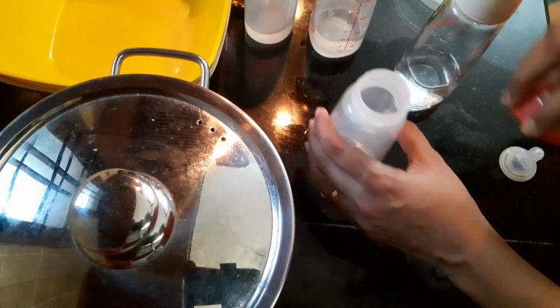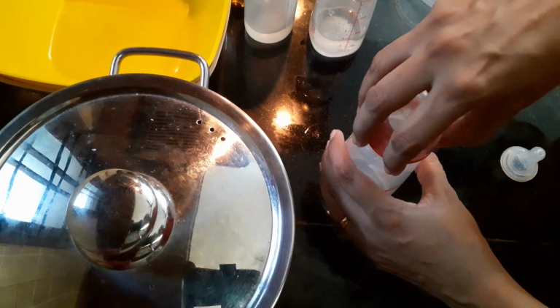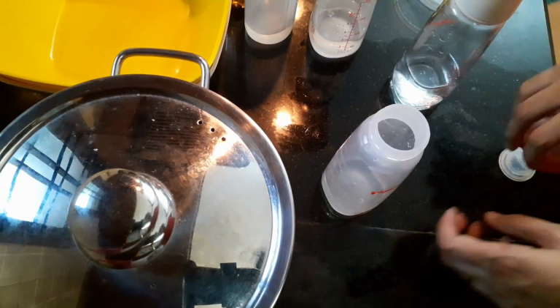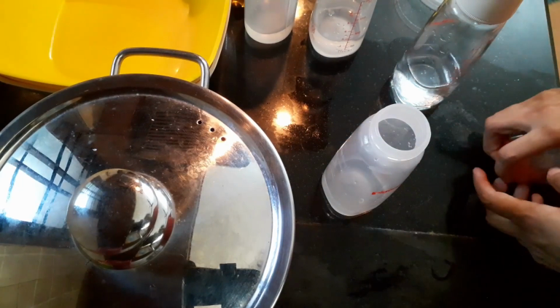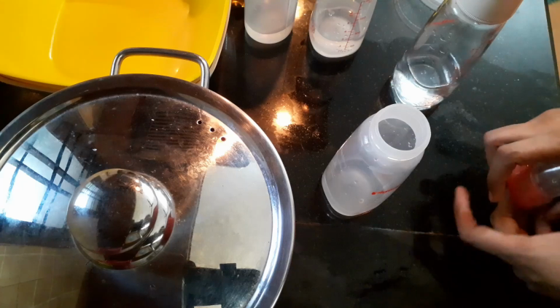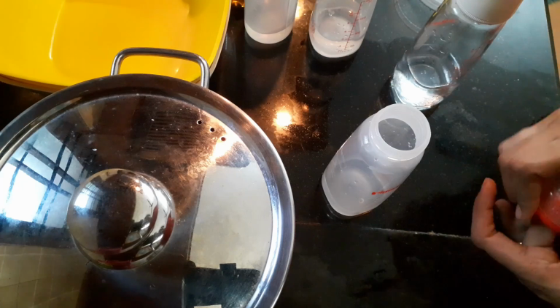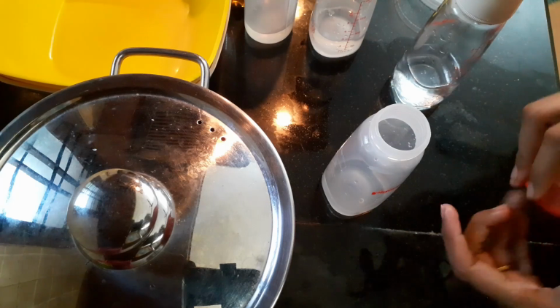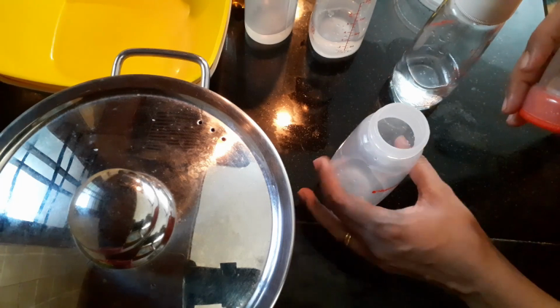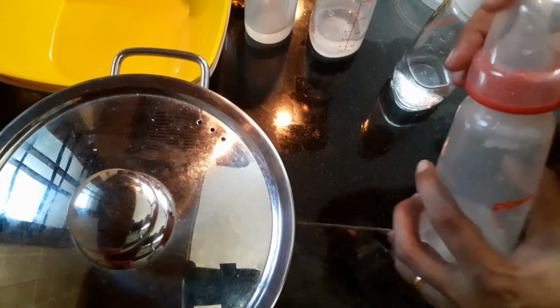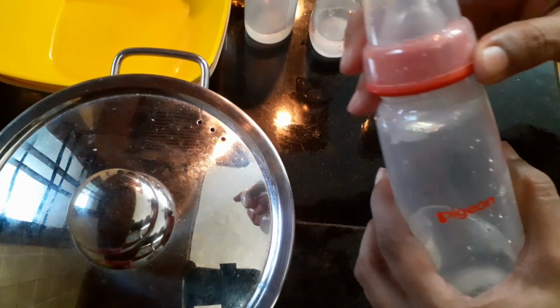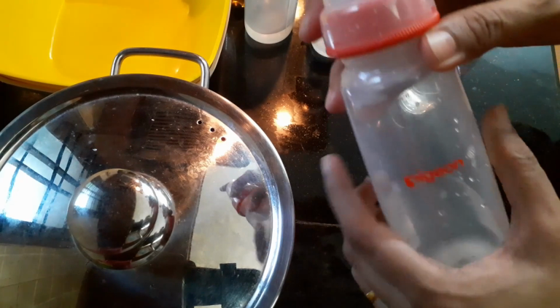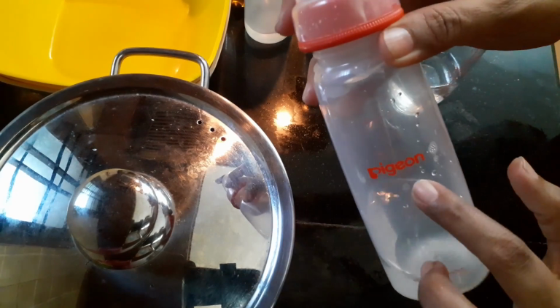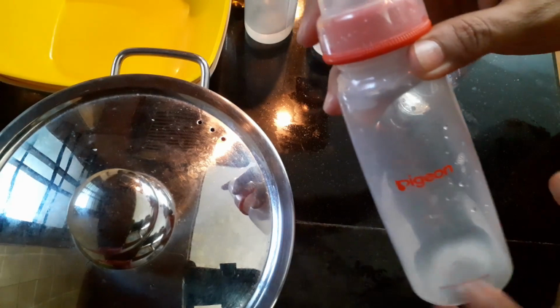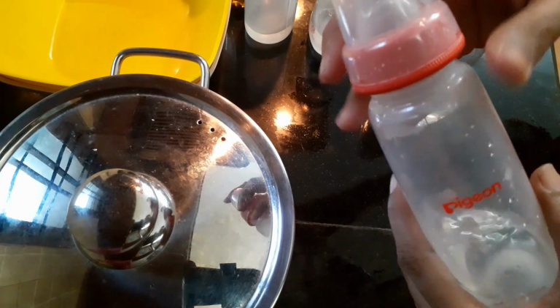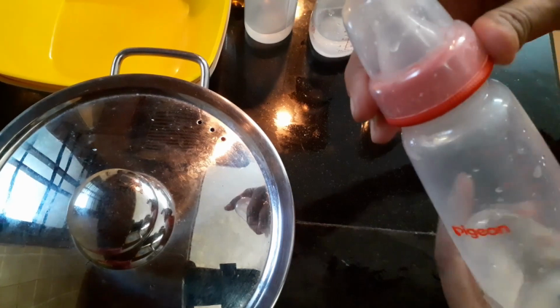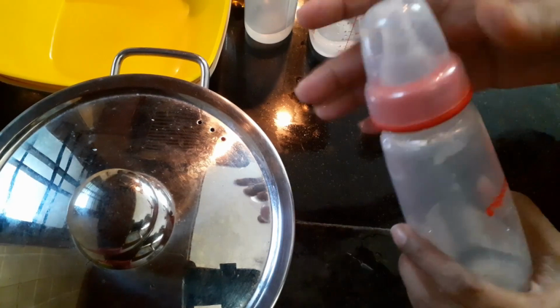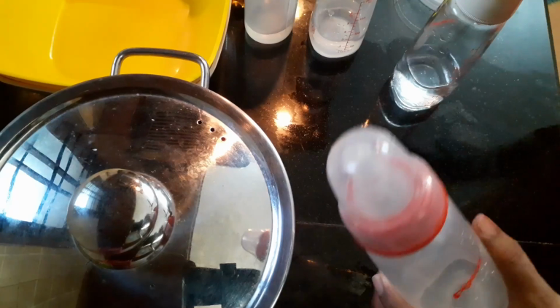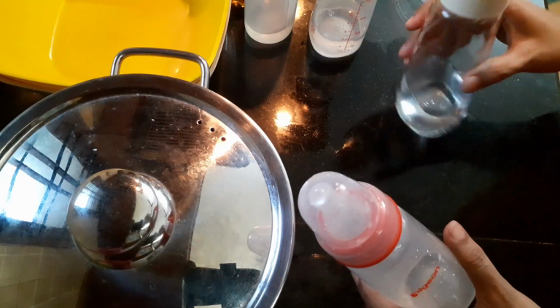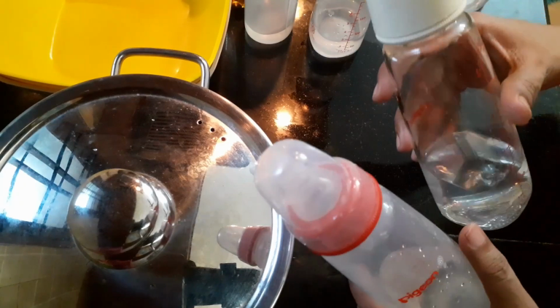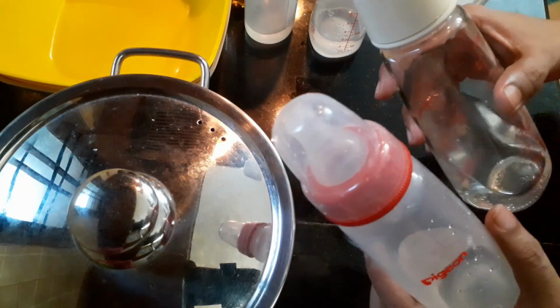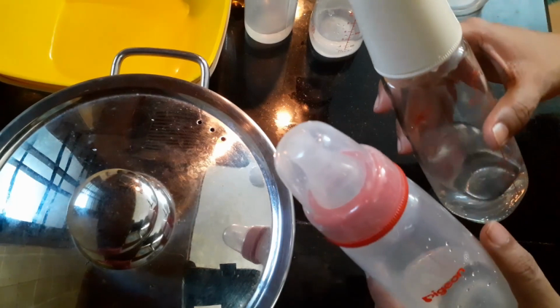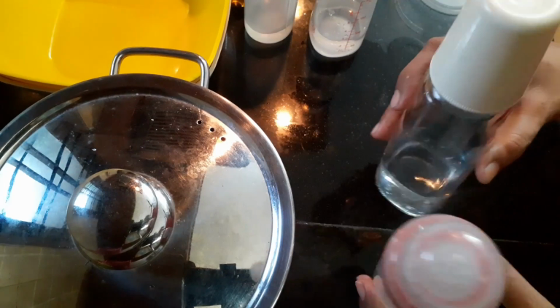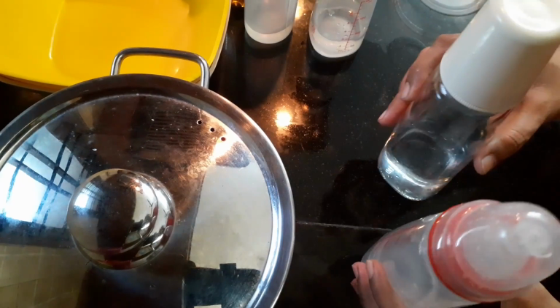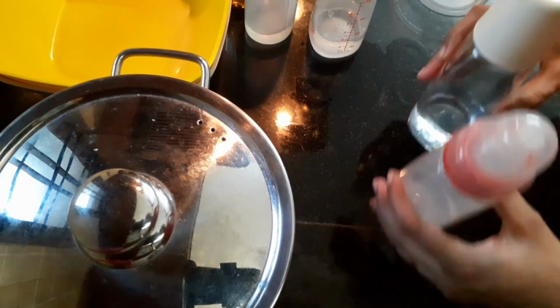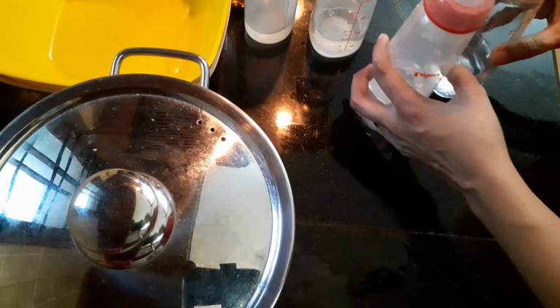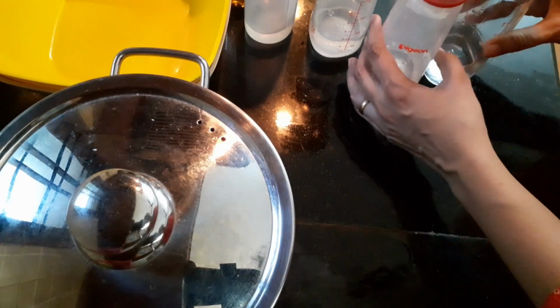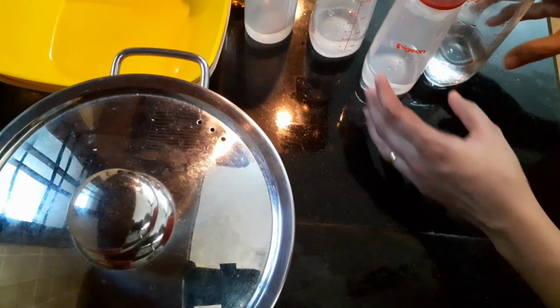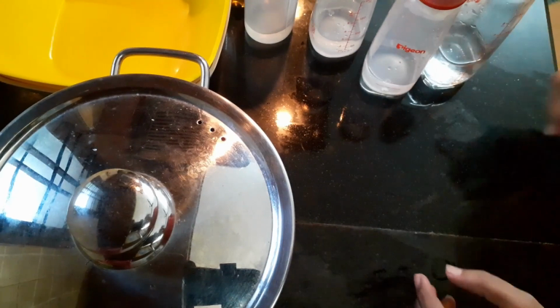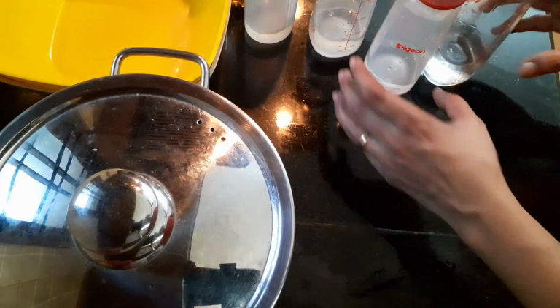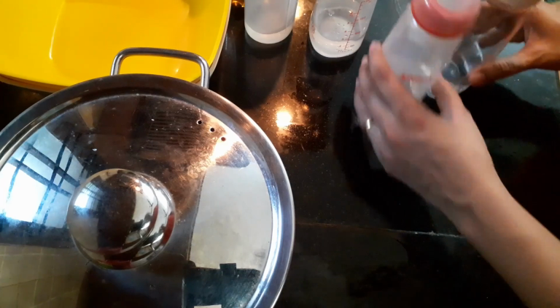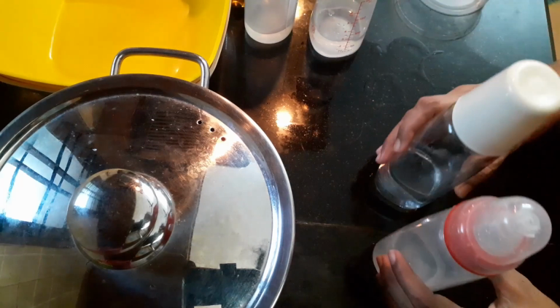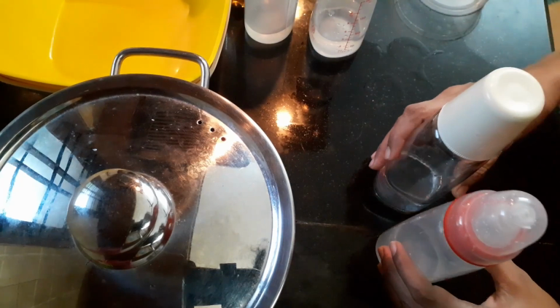When you come to buying the bottle, Pigeon bottles are best. Whether it is plastic or glass, go for it. It is very good and it will last, and it is very good for using for babies.